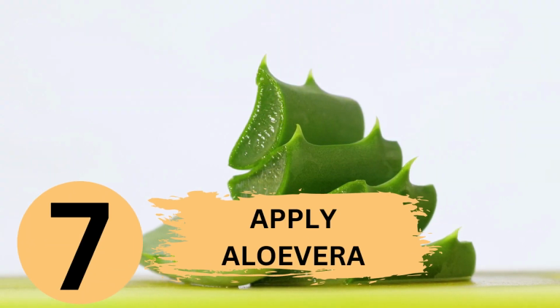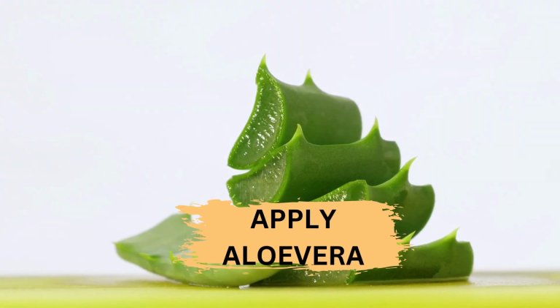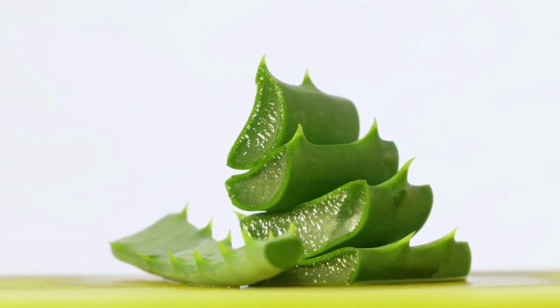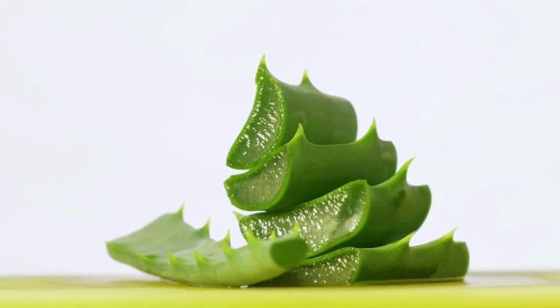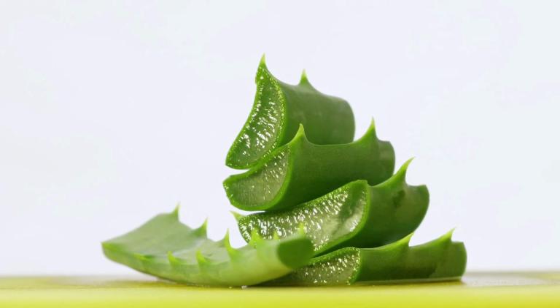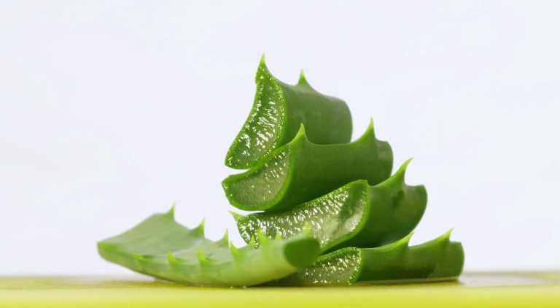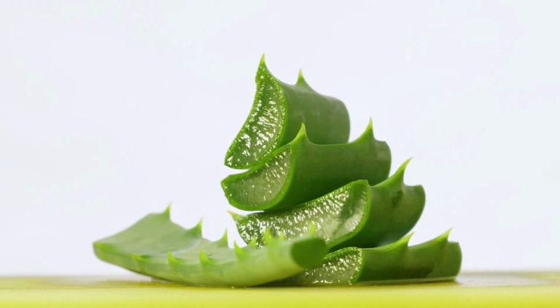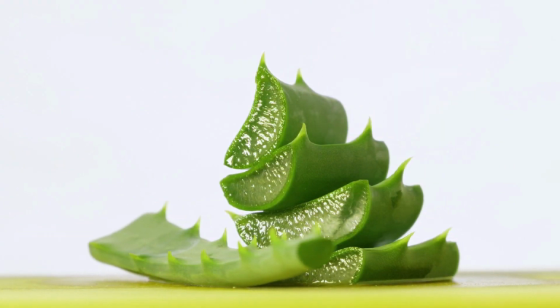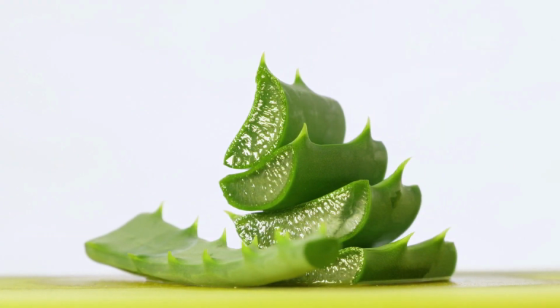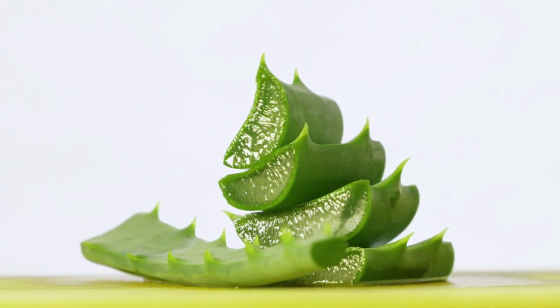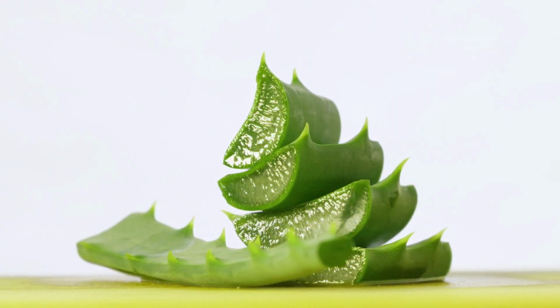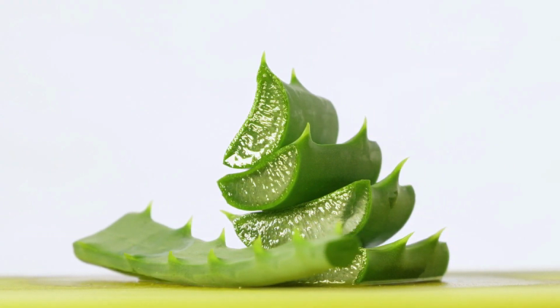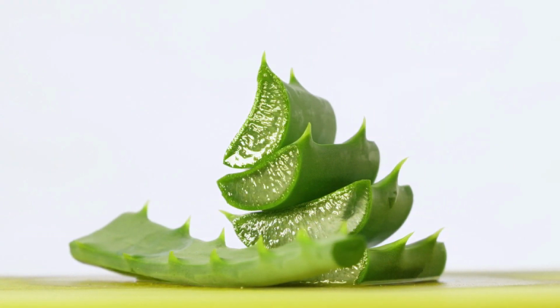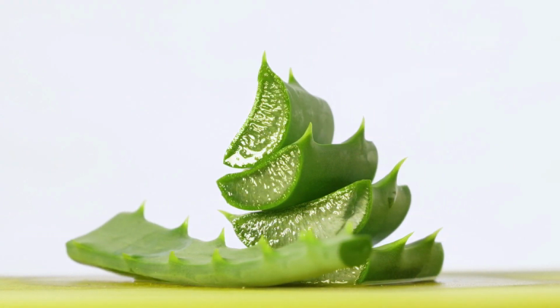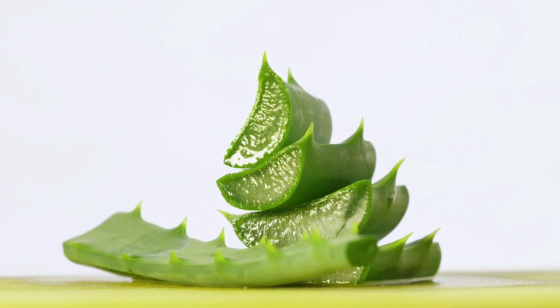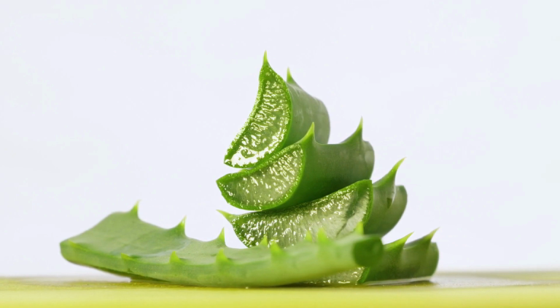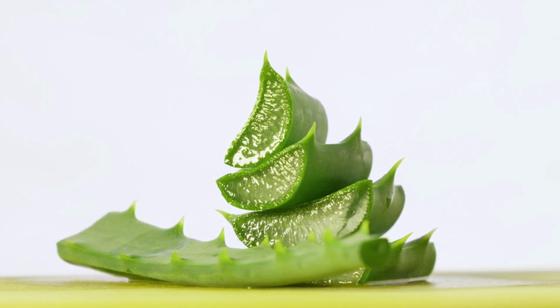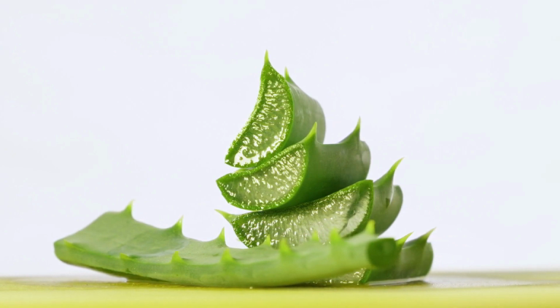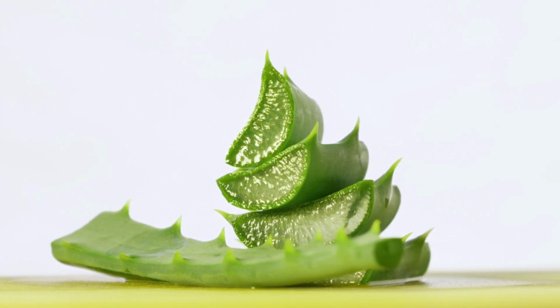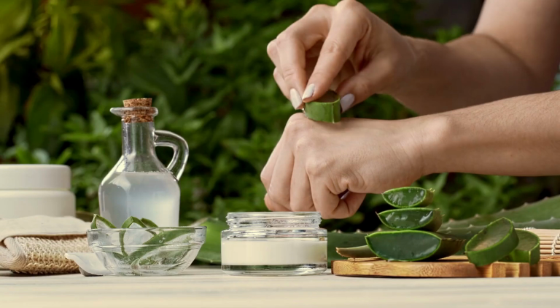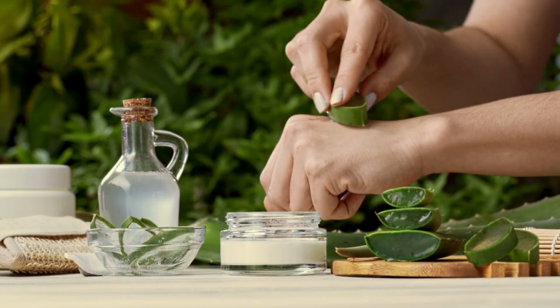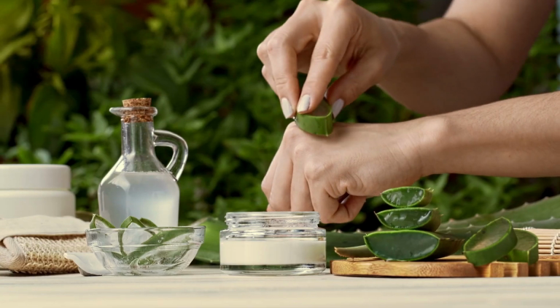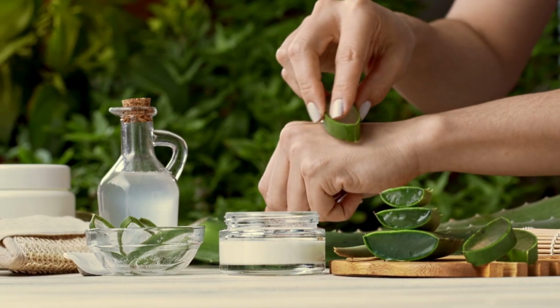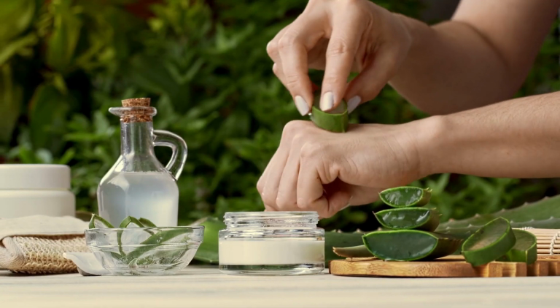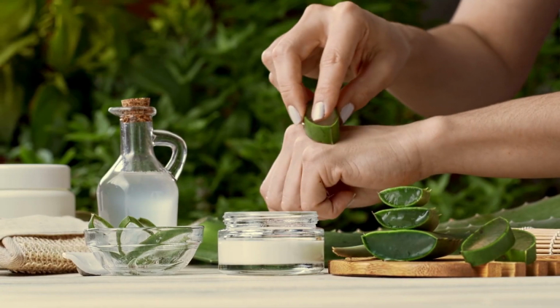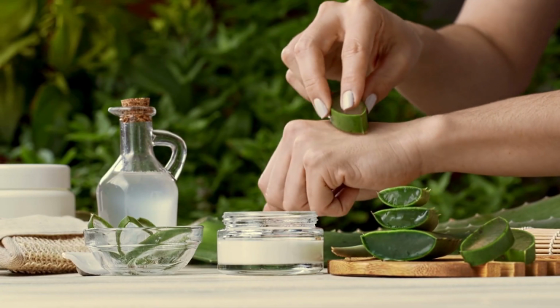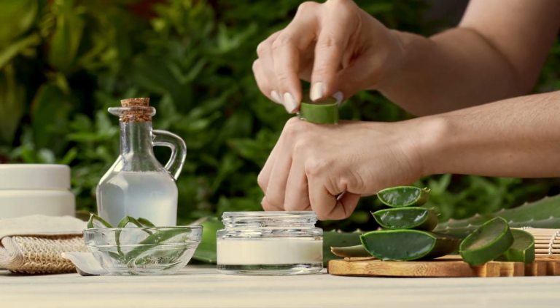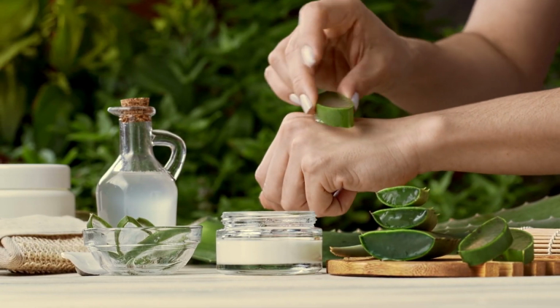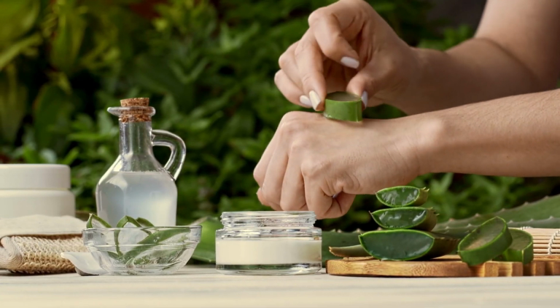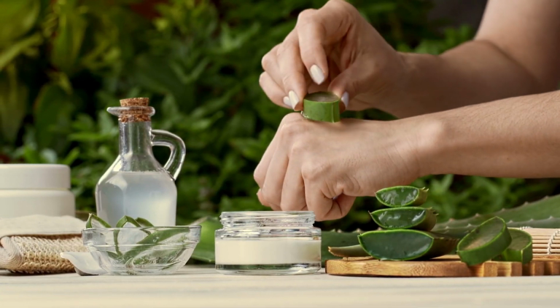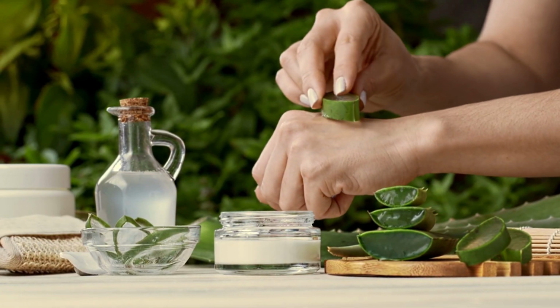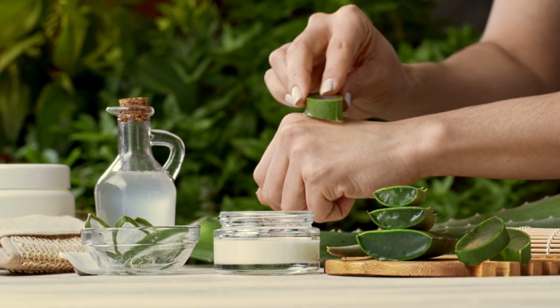Seventh, apply aloe vera. Aloe vera has soothing and moisturizing properties that can help to reduce eczema symptoms. Apply aloe vera gel directly to the affected area of the skin.